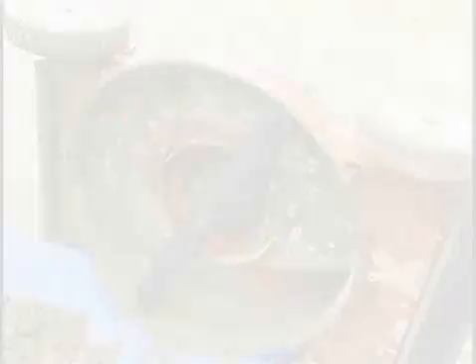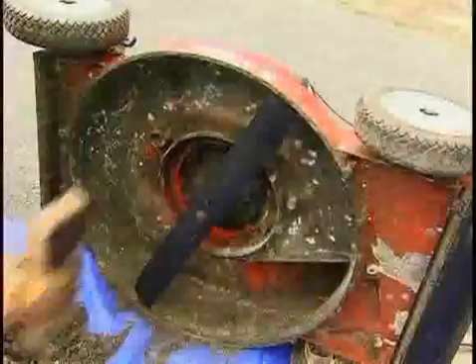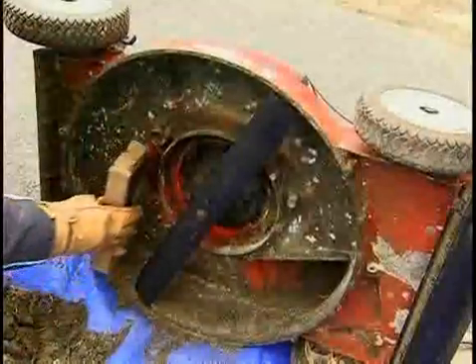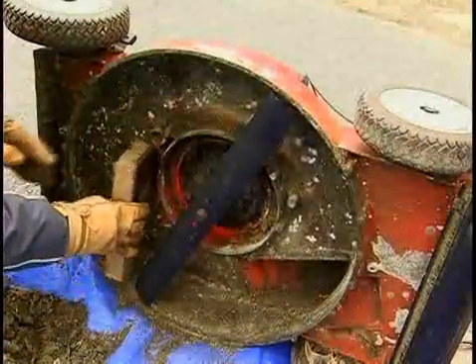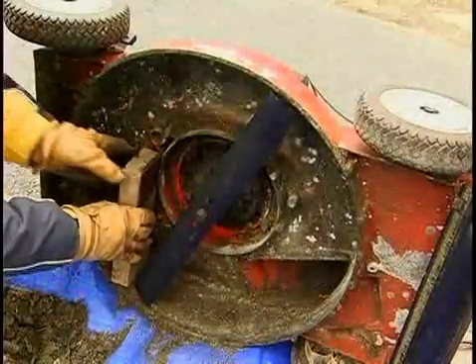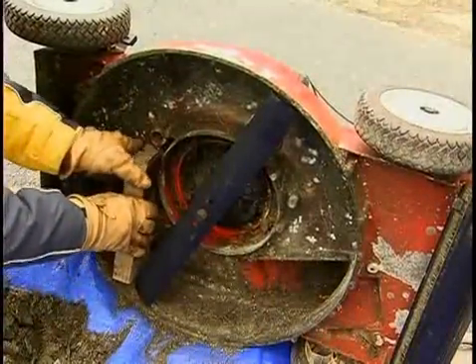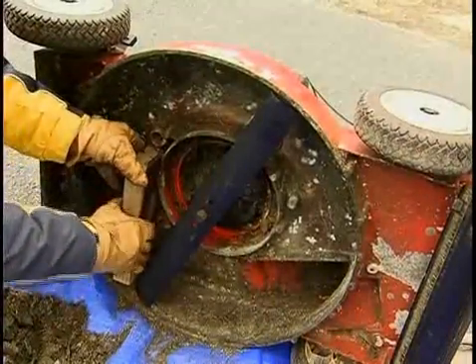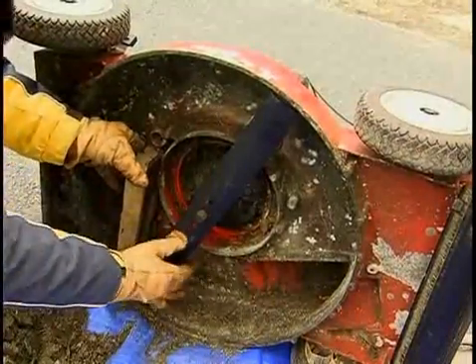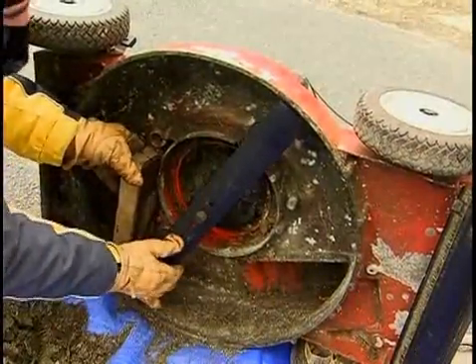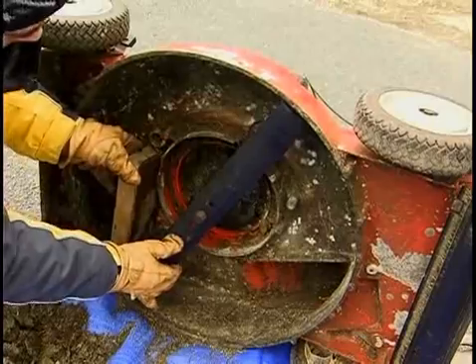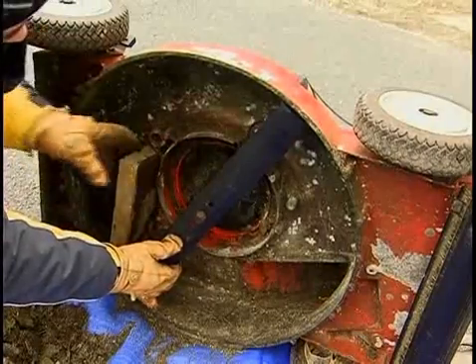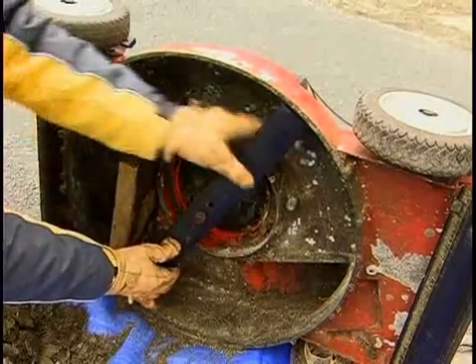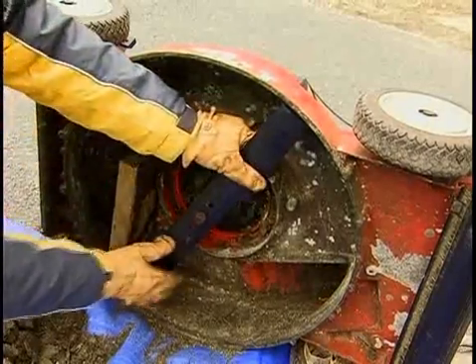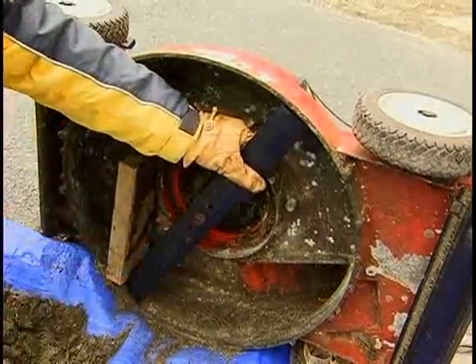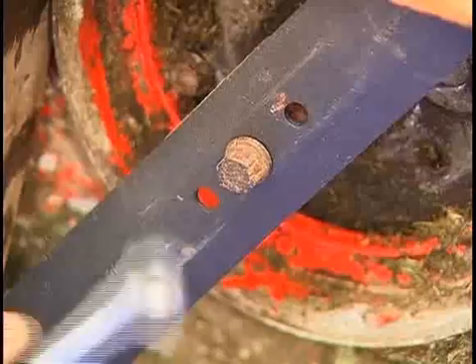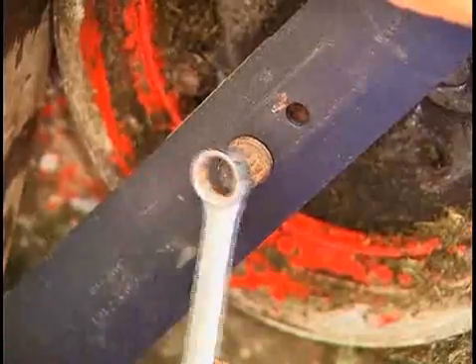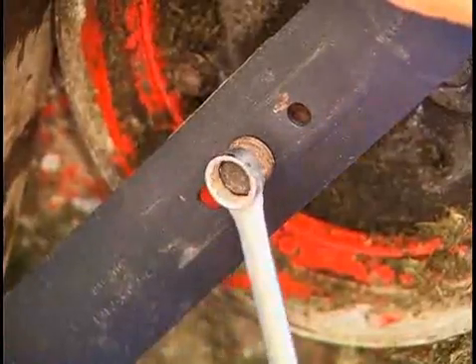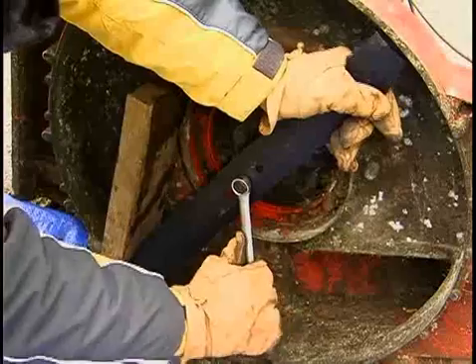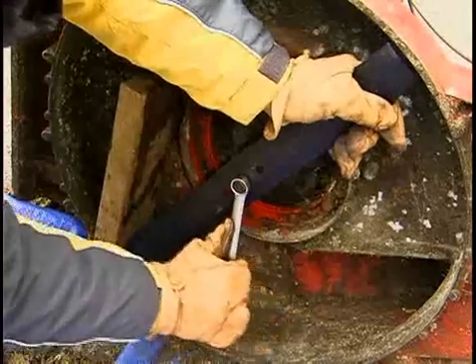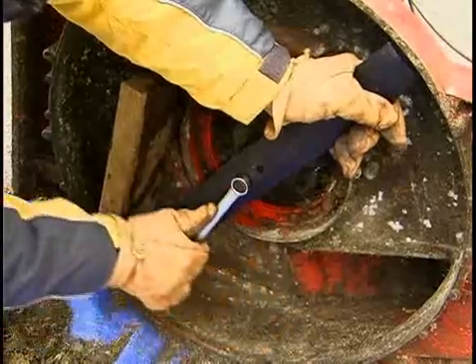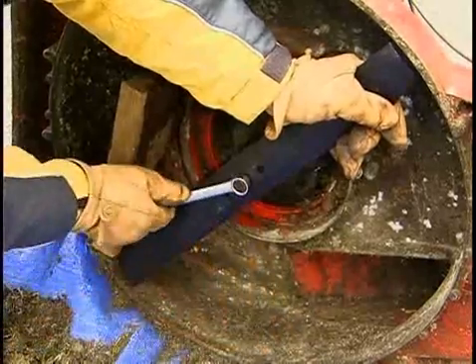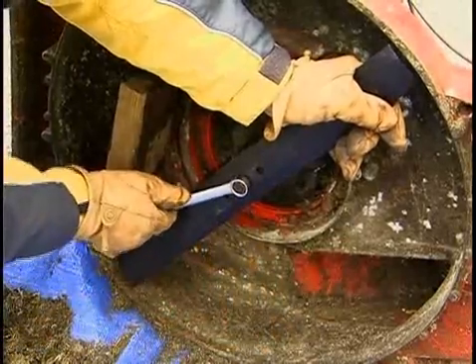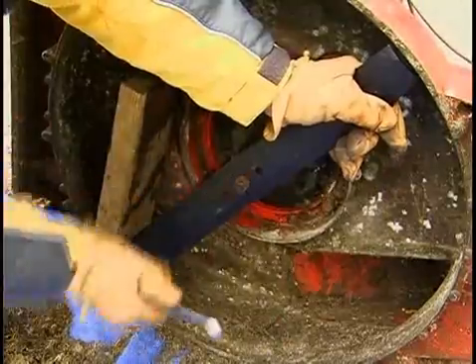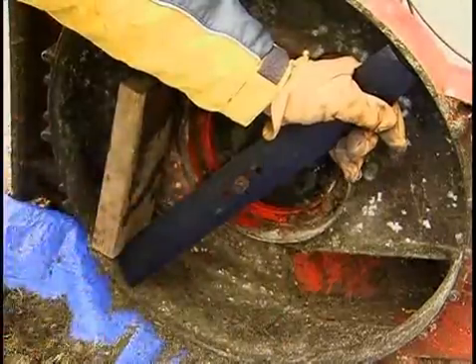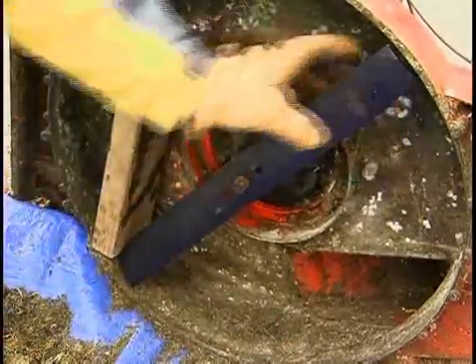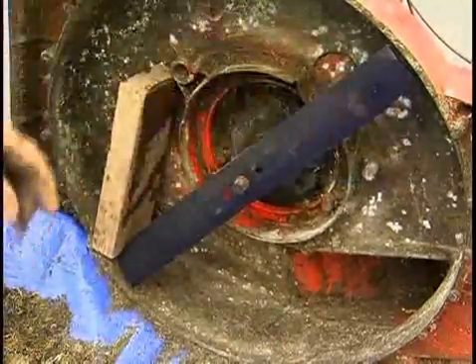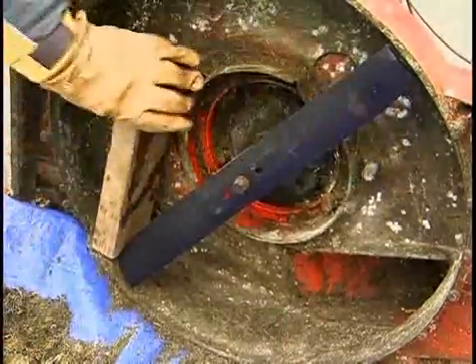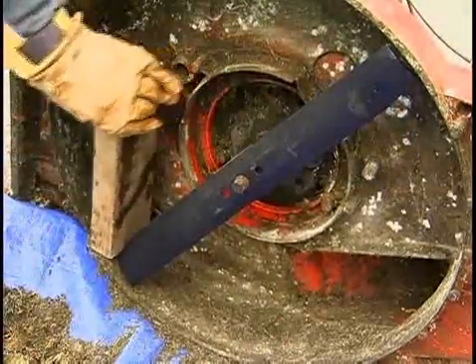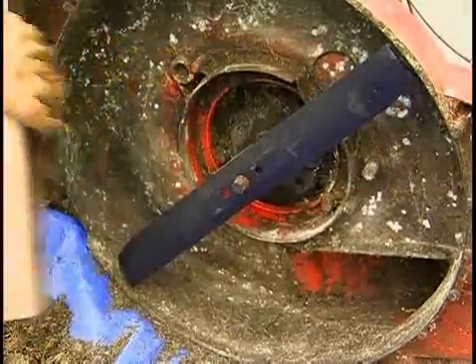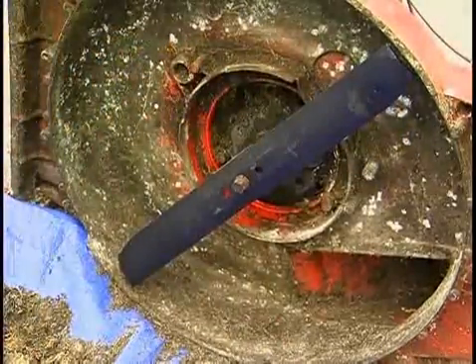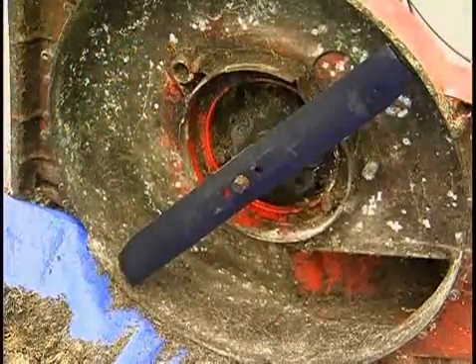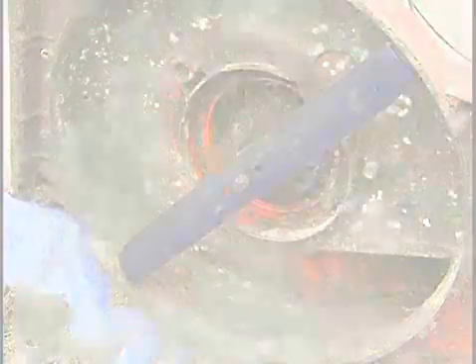Wedge a block of wood against the edge of the casing and an engine bolt, and rest the new blade against the wood for support. With a box wrench, tighten down the bolt. Remove the wooden brace and lower the mower.